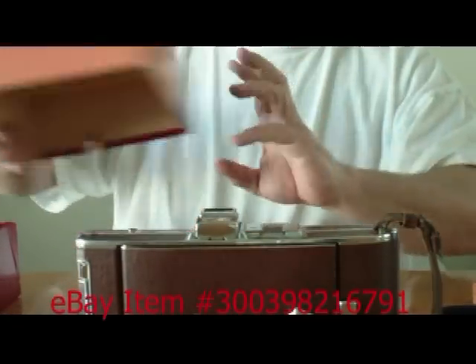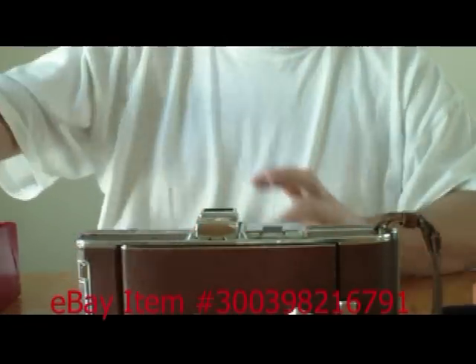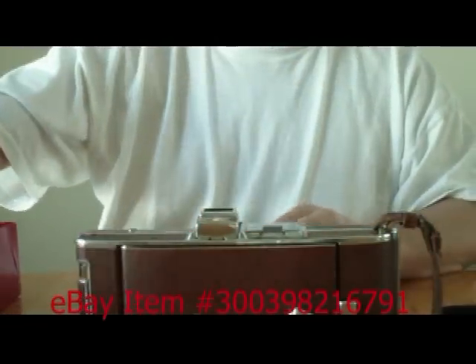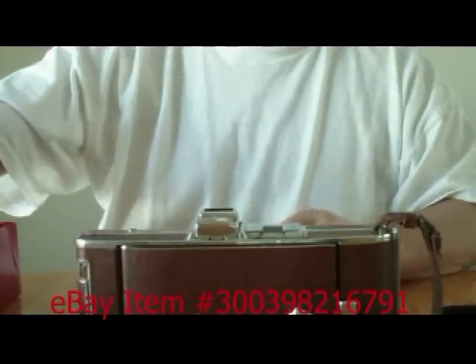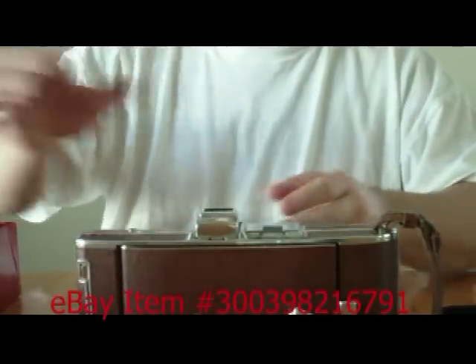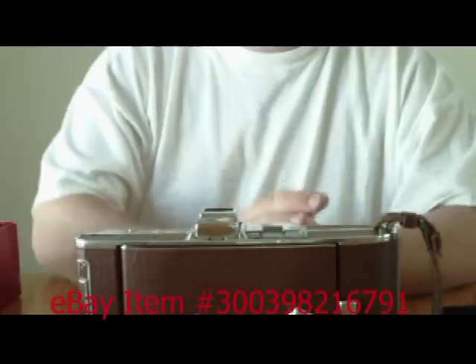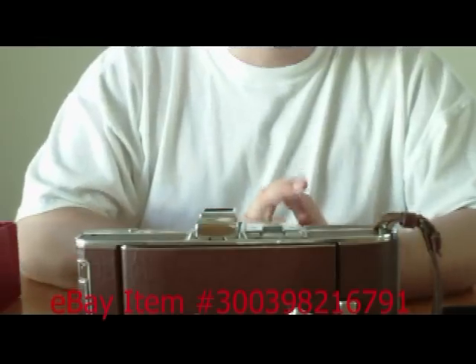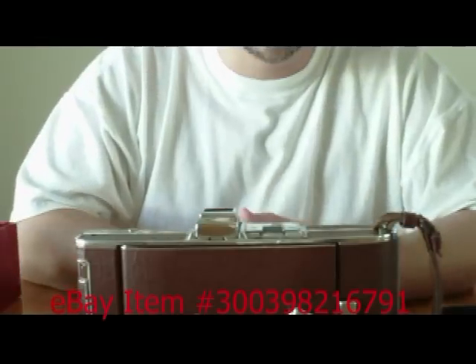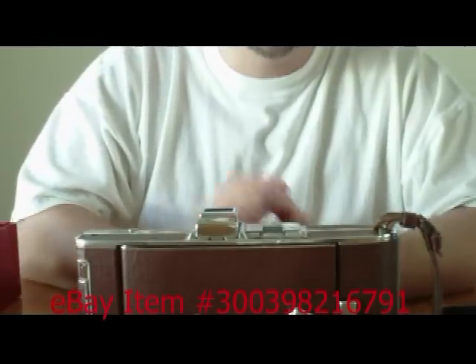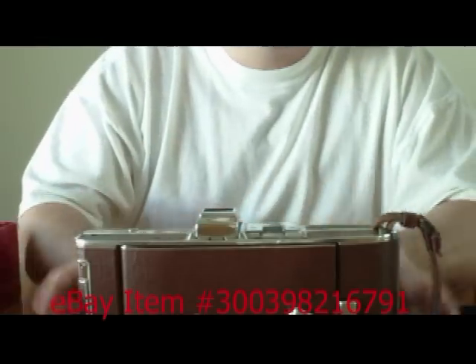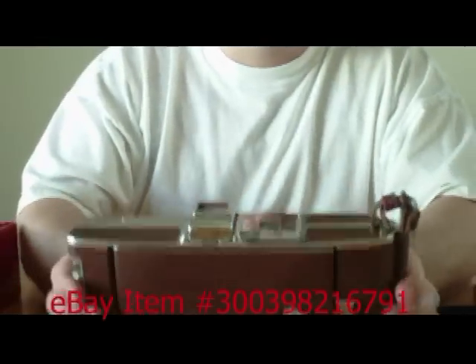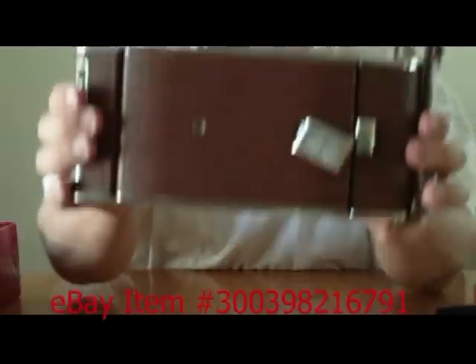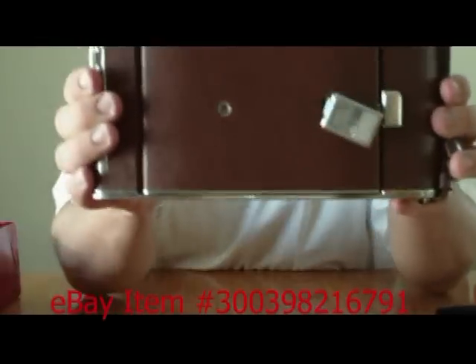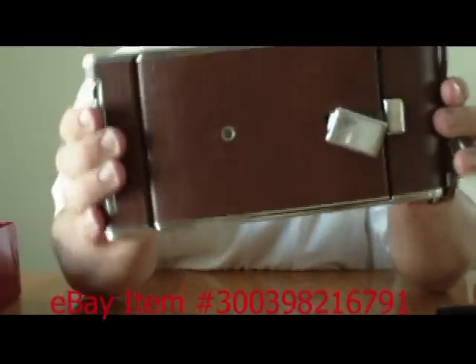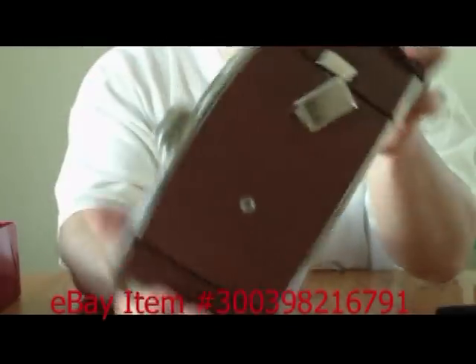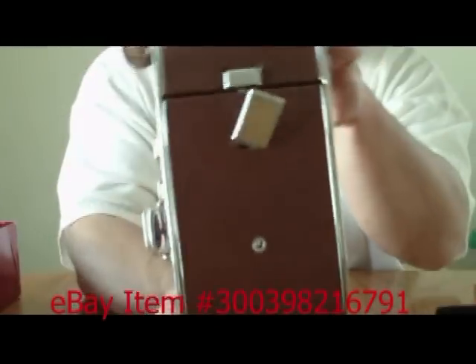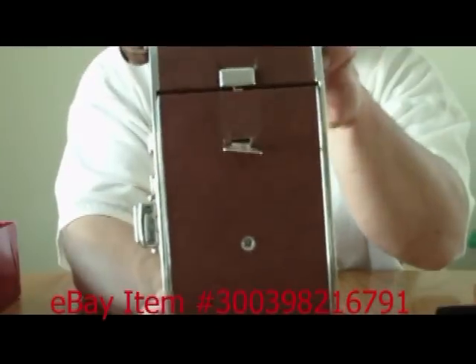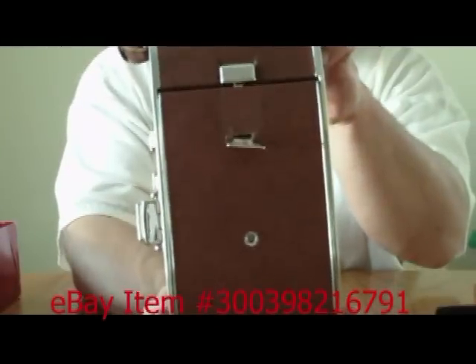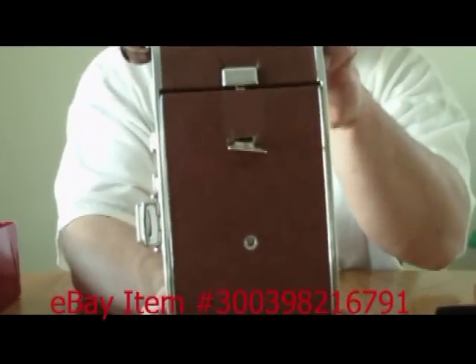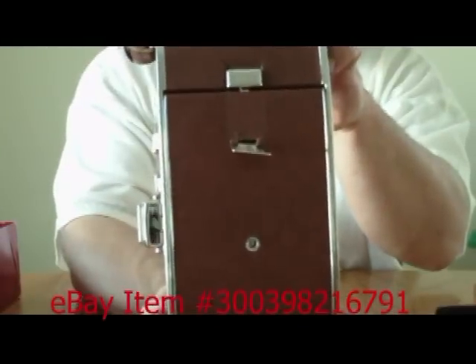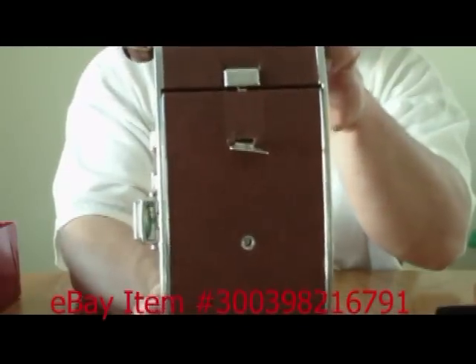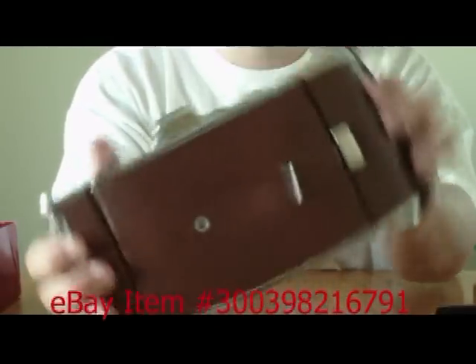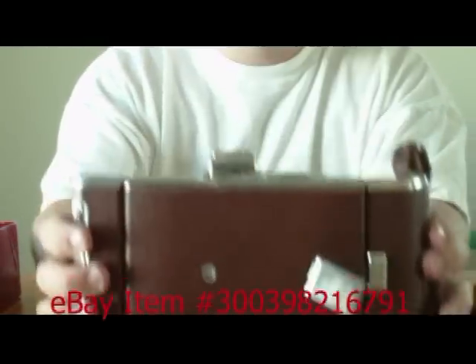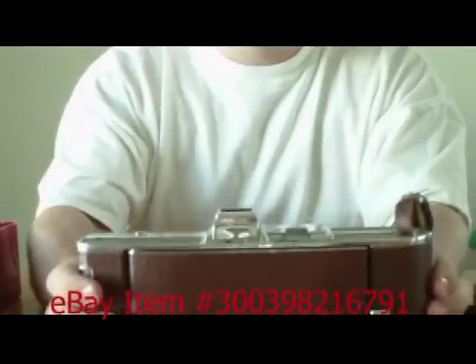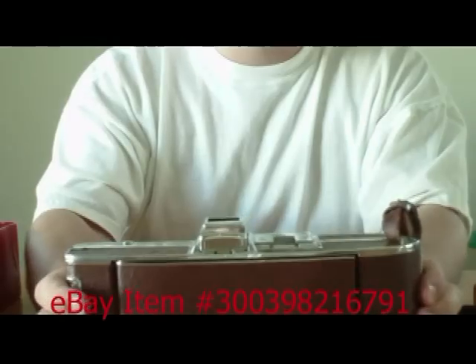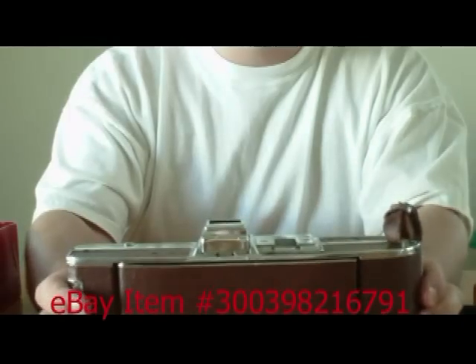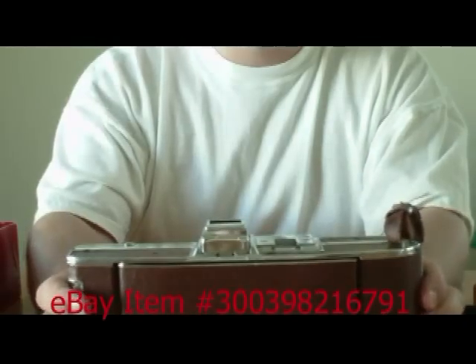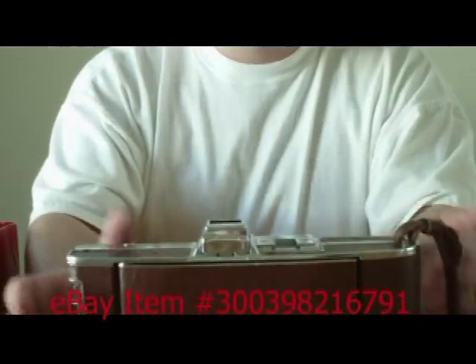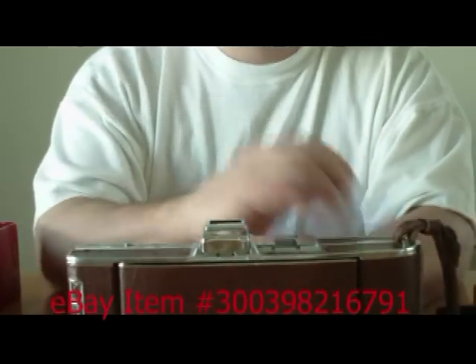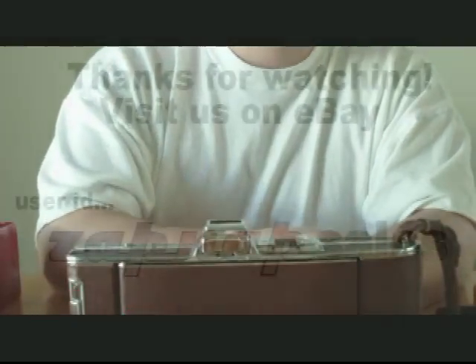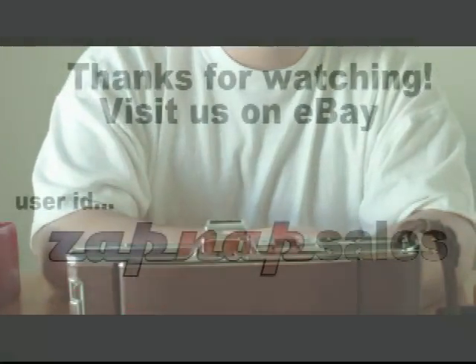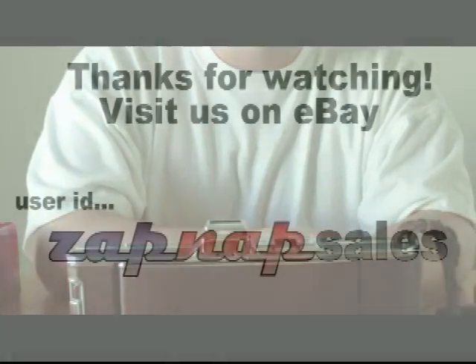If you have any questions, feel free to contact me. Otherwise, there it is — the Polaroid Land Camera 95a. Thanks for watching.